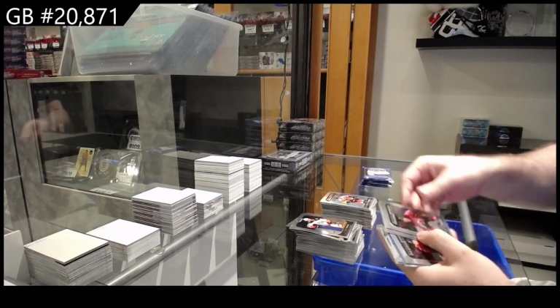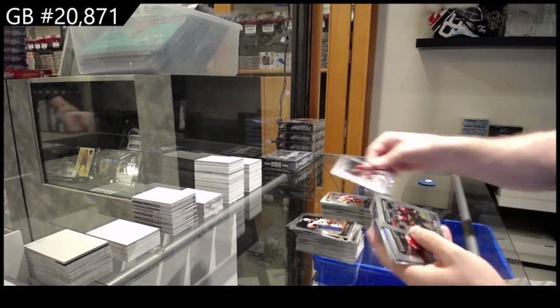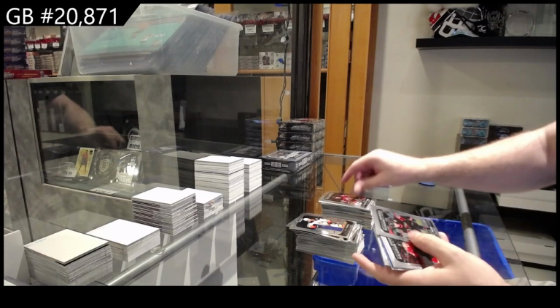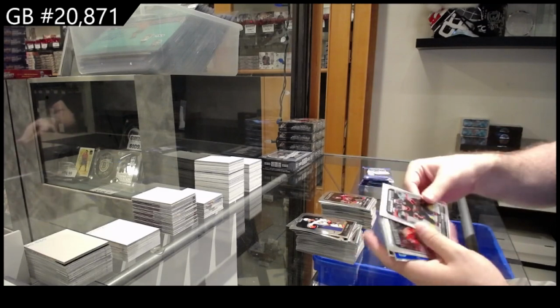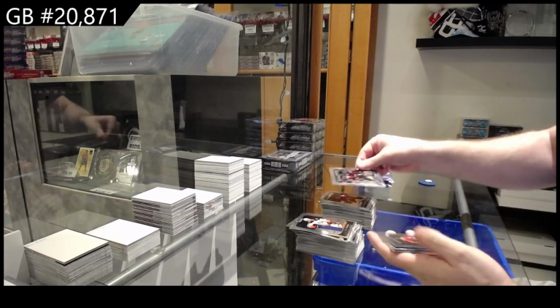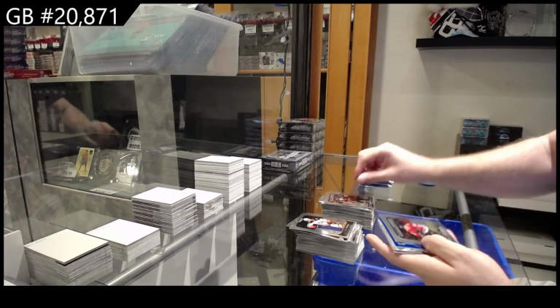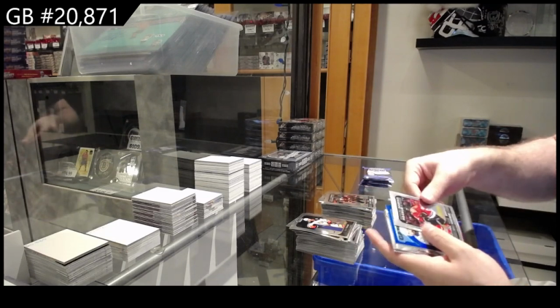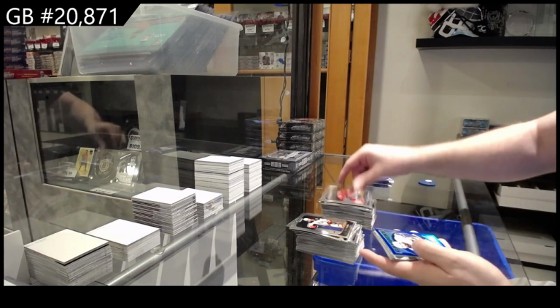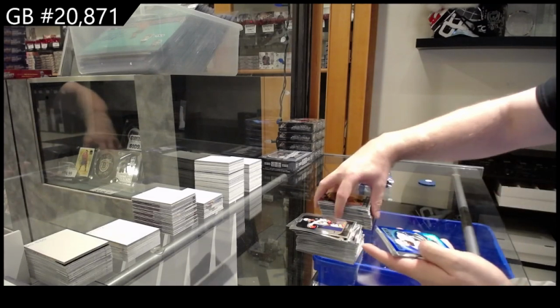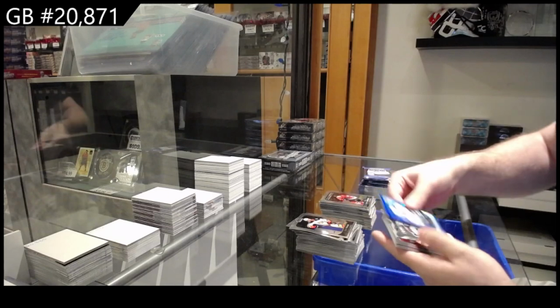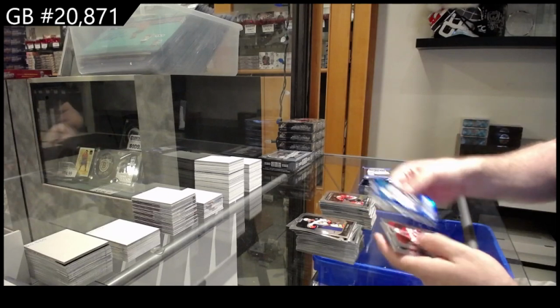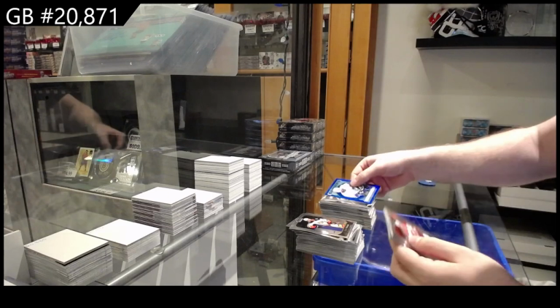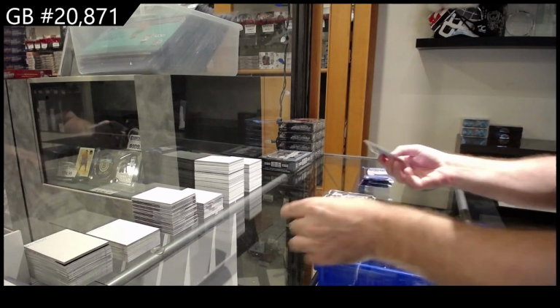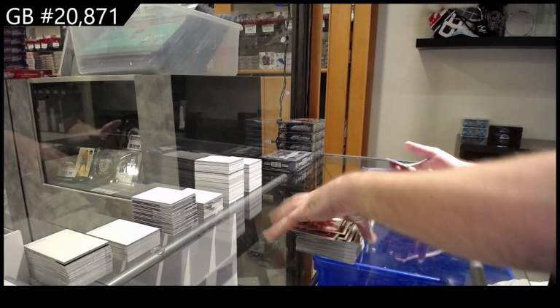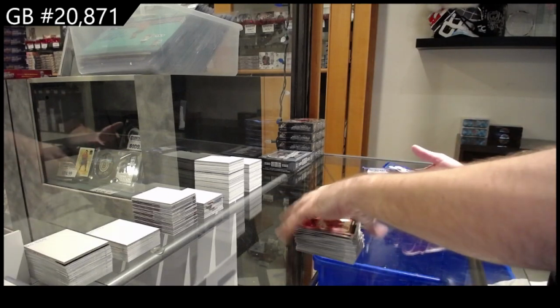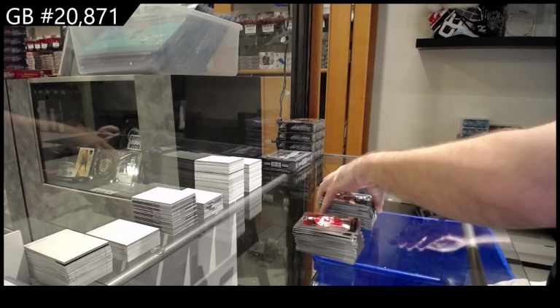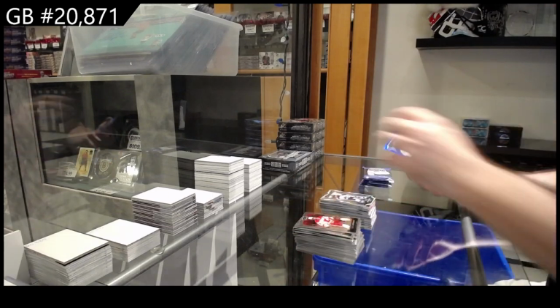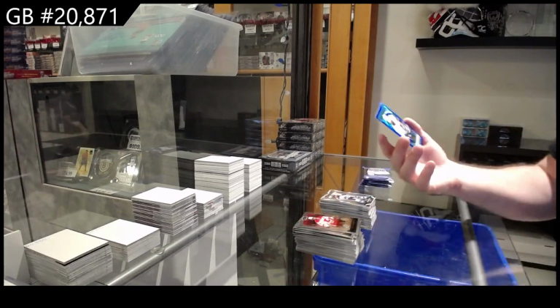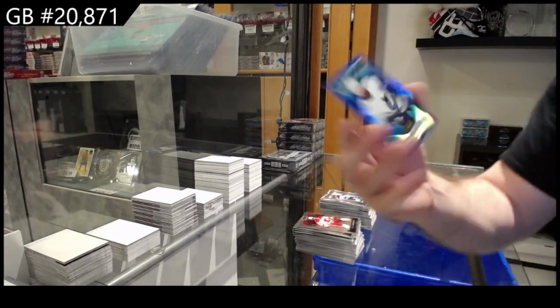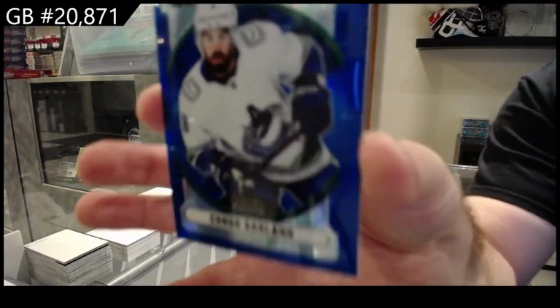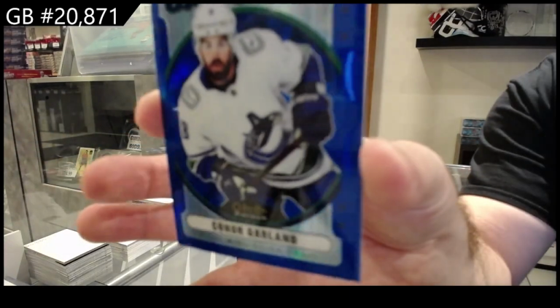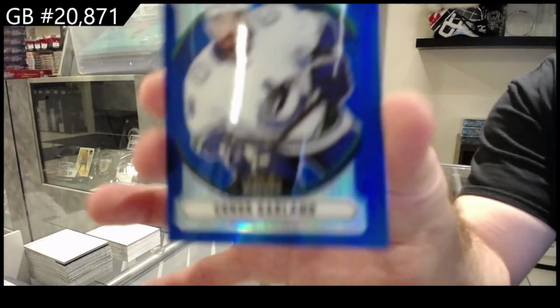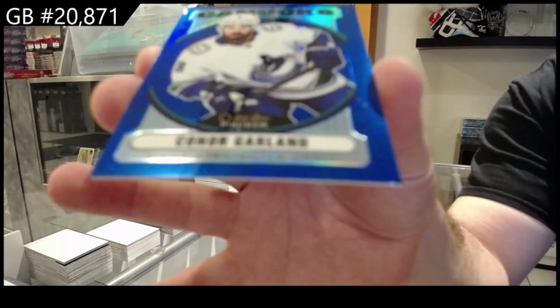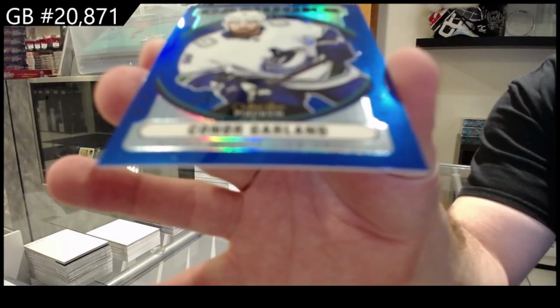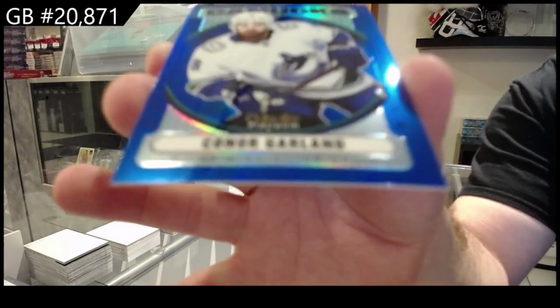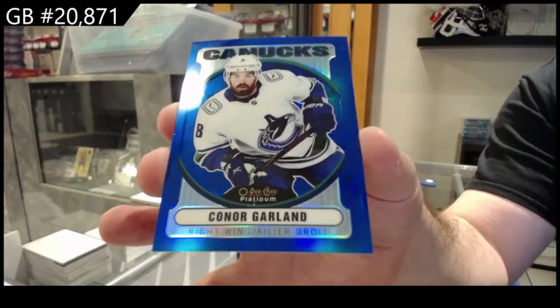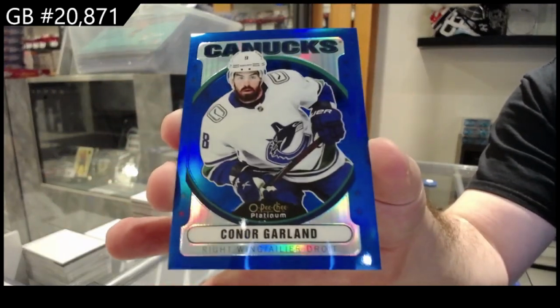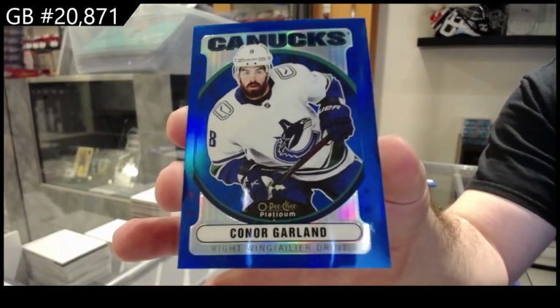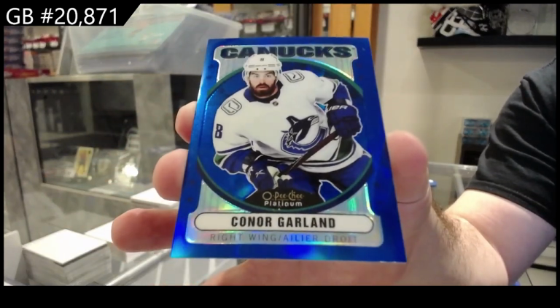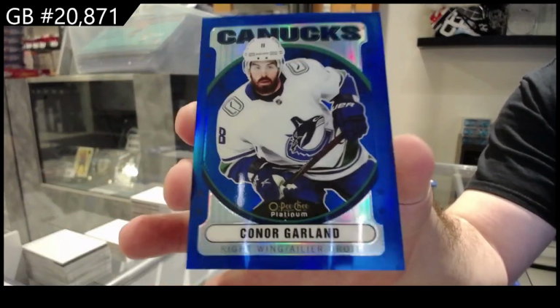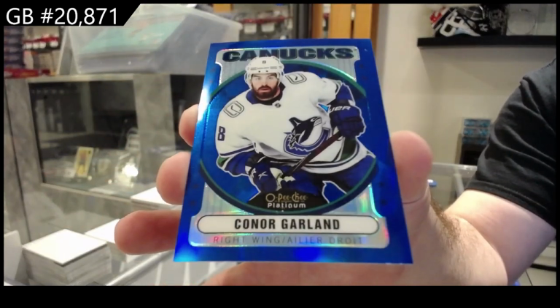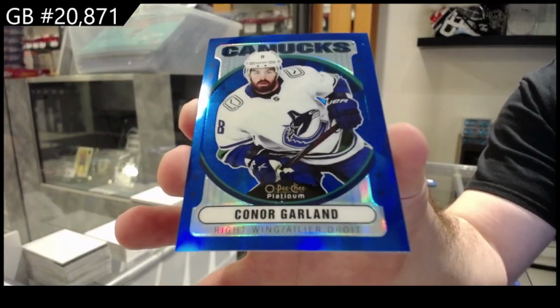Rookies of Holtz for the Devils, Pinto for the Sens, Hardman for the Hawks. Die-cut Newhook for the Avalanche. And a Garland number to 199 Blue Rainbow, Vancouver.